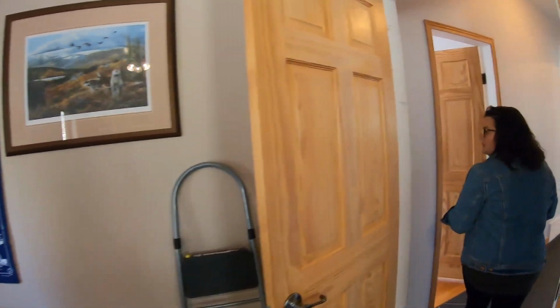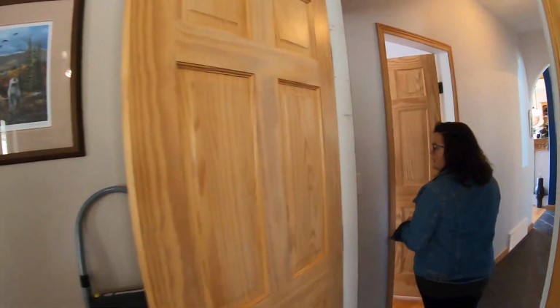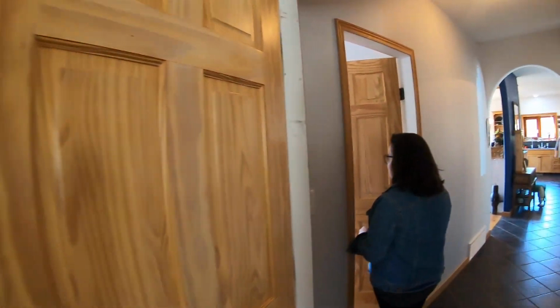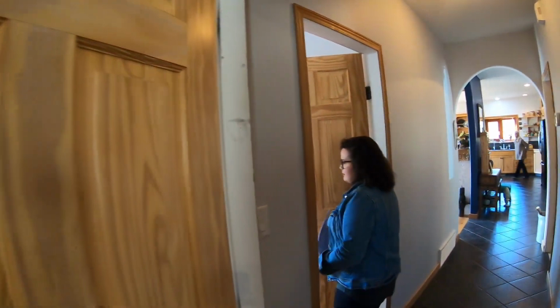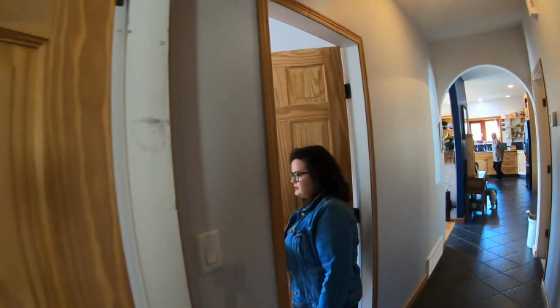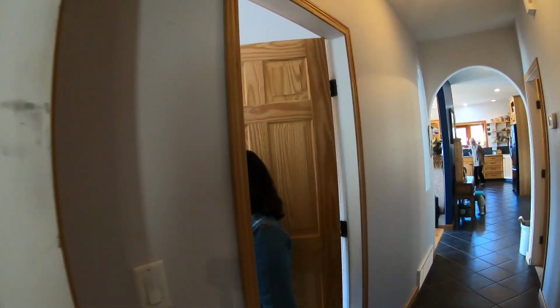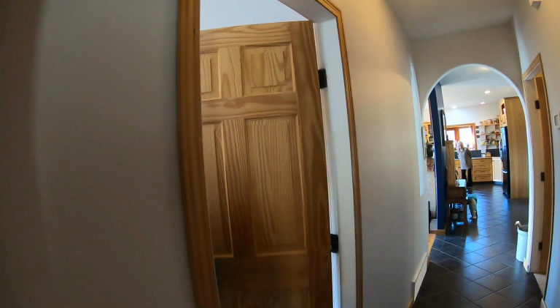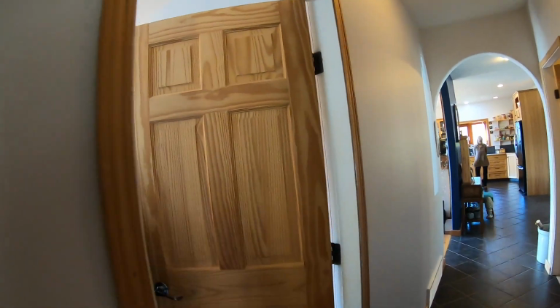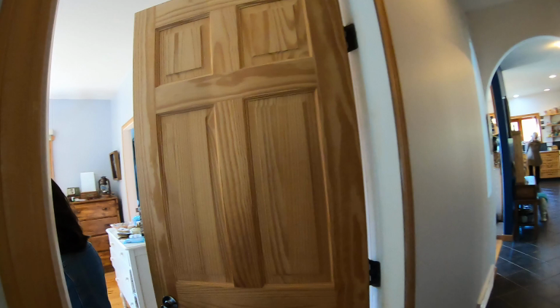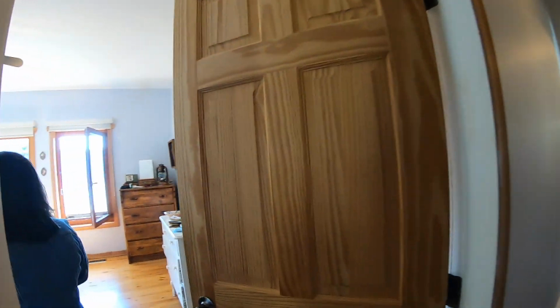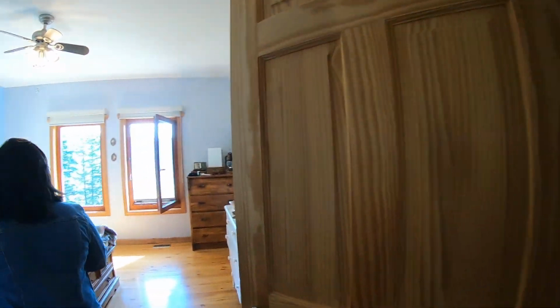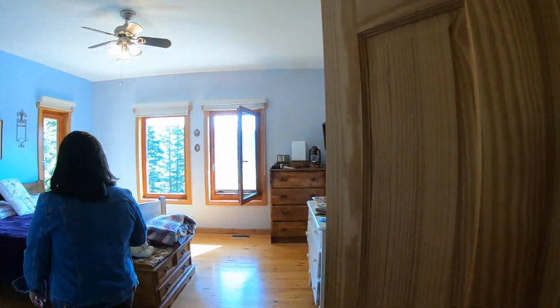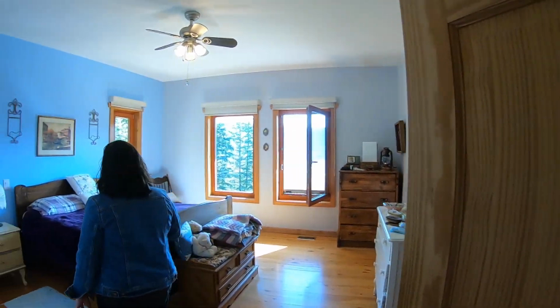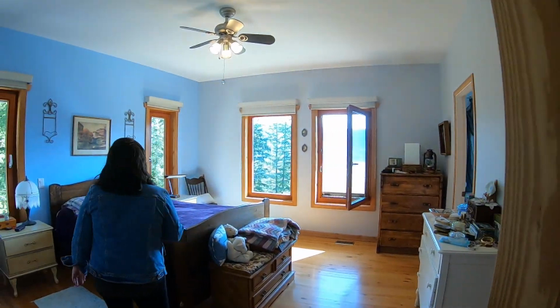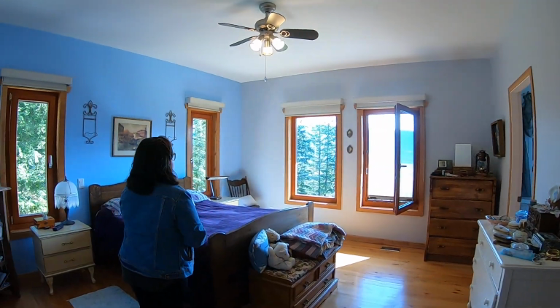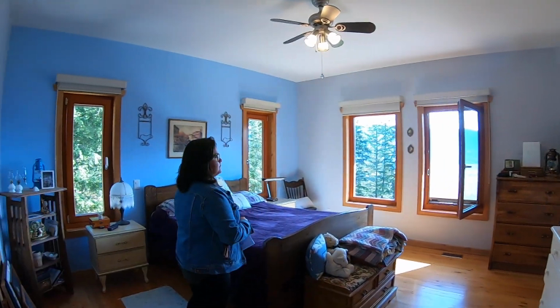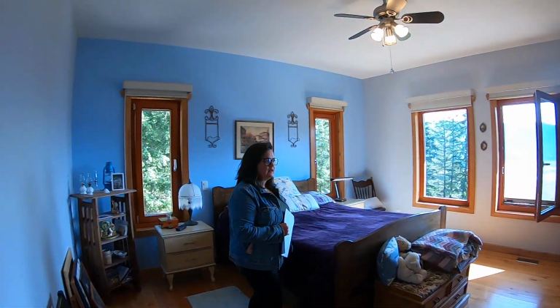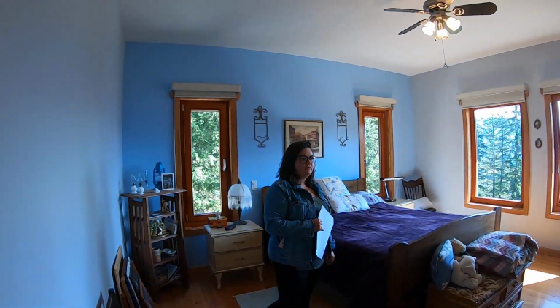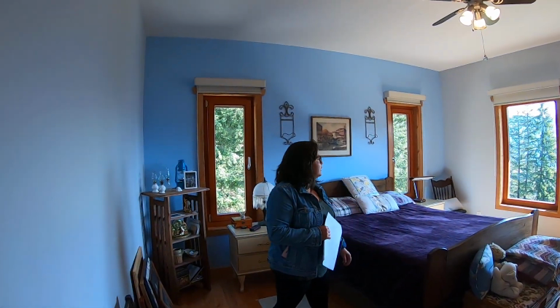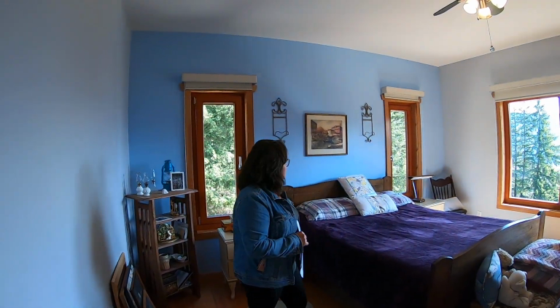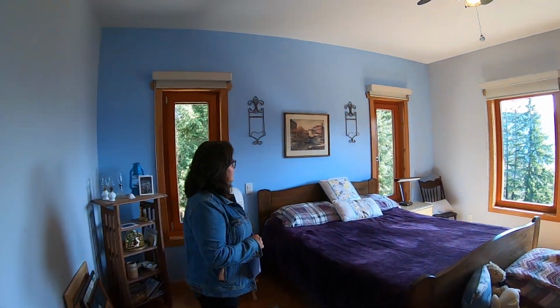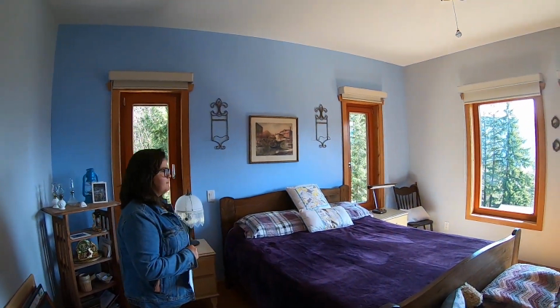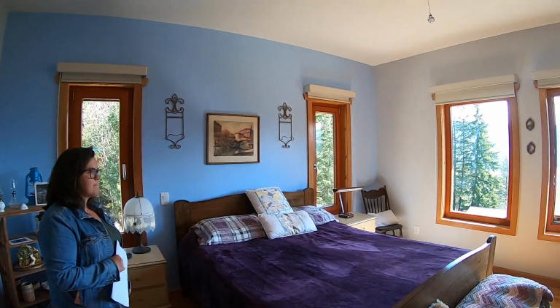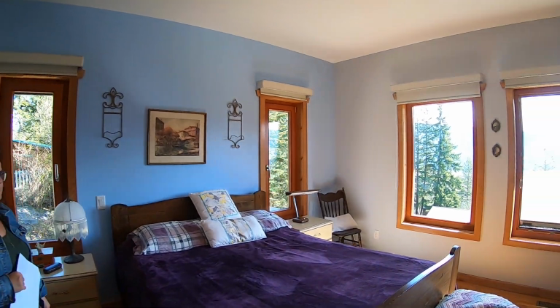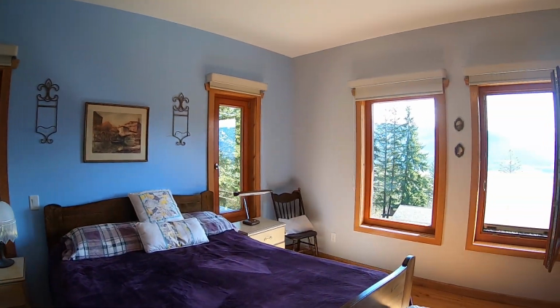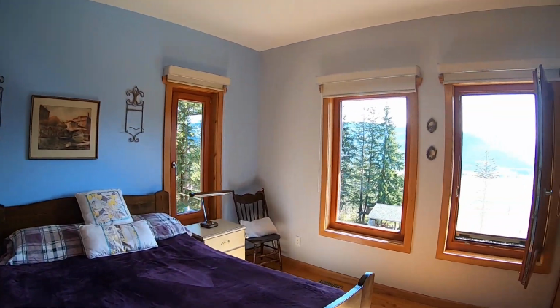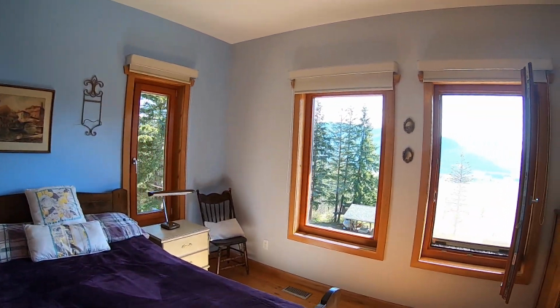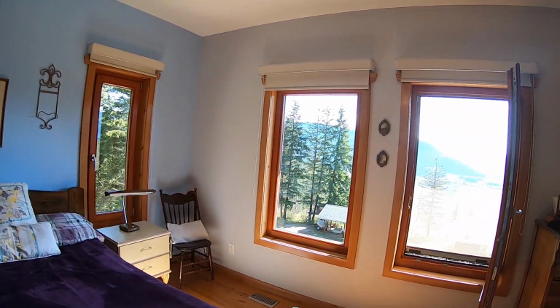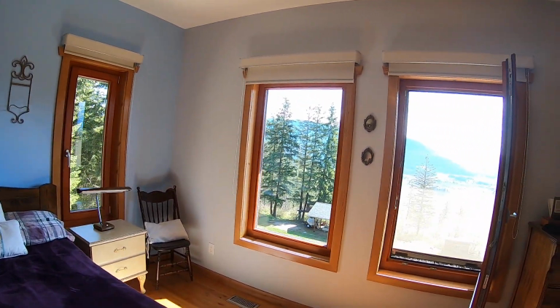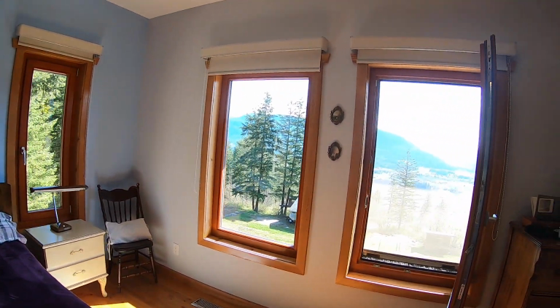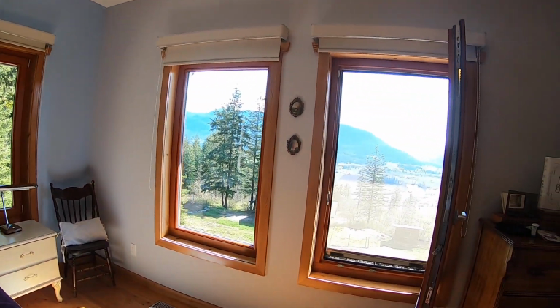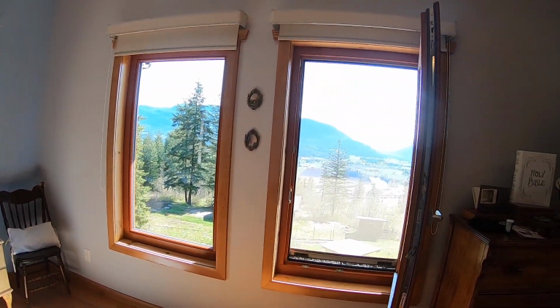And then into the master suite. You get the morning sun. Again, incredible views.